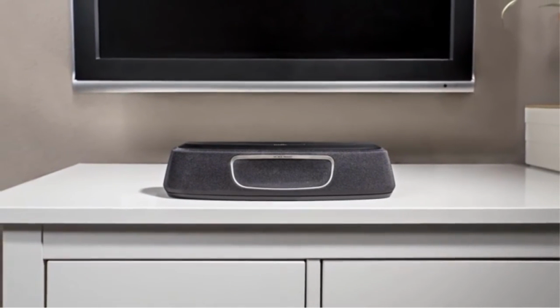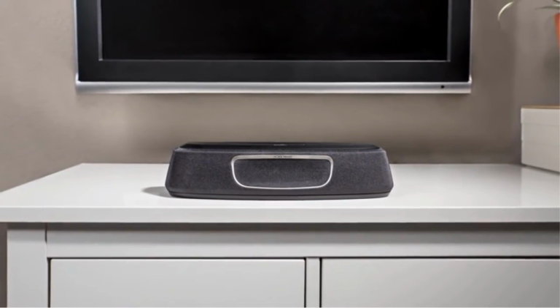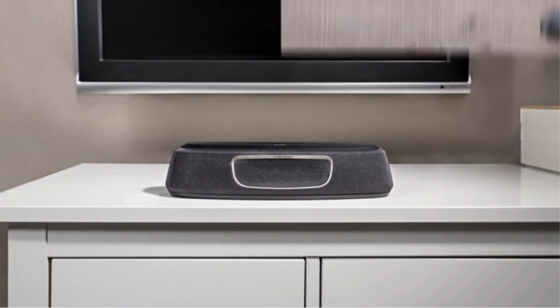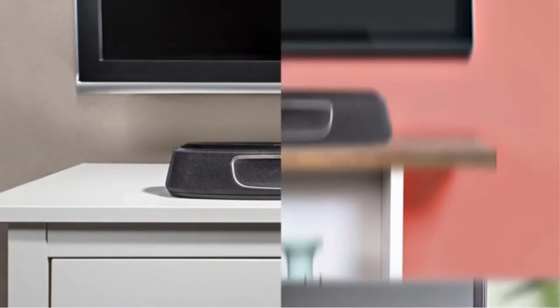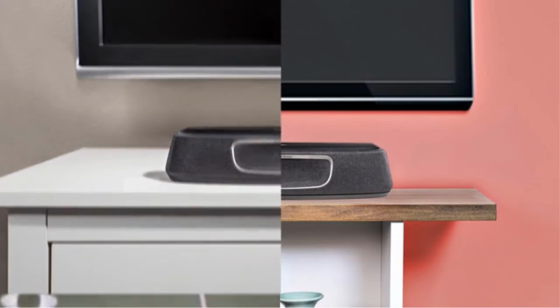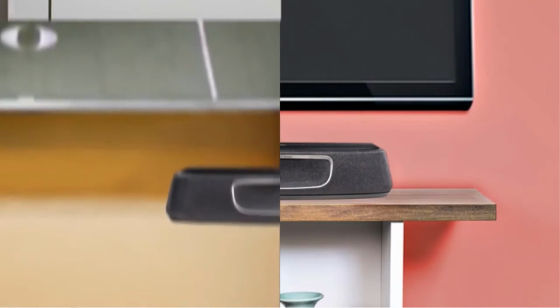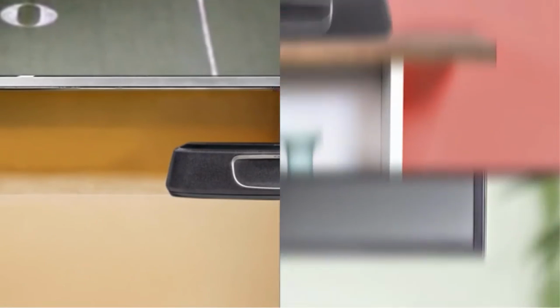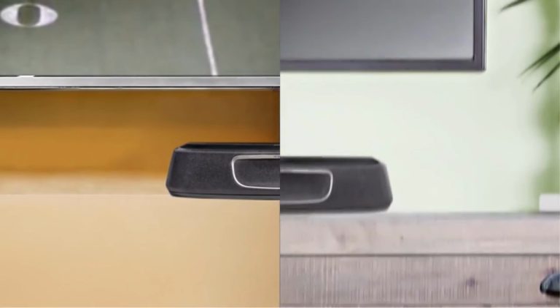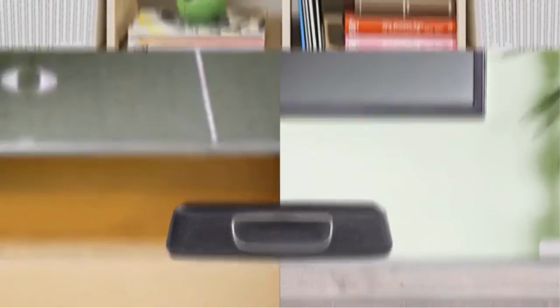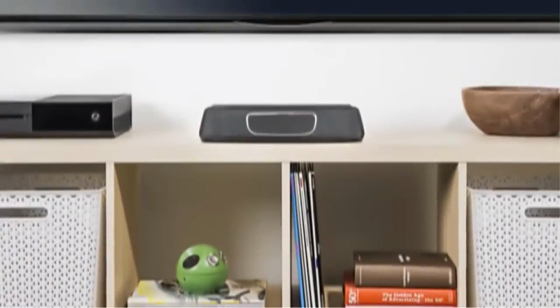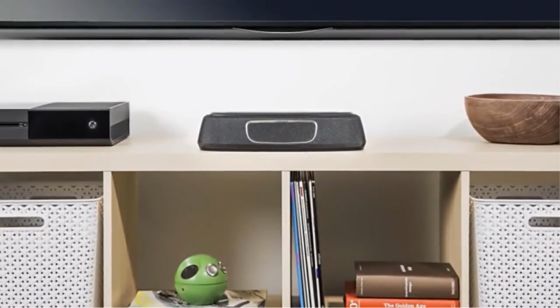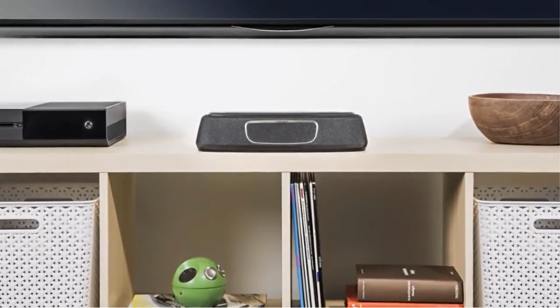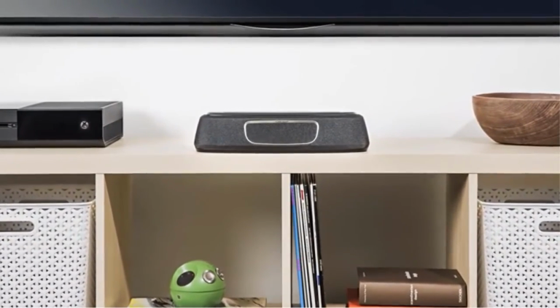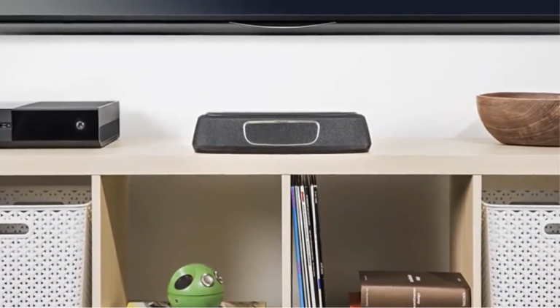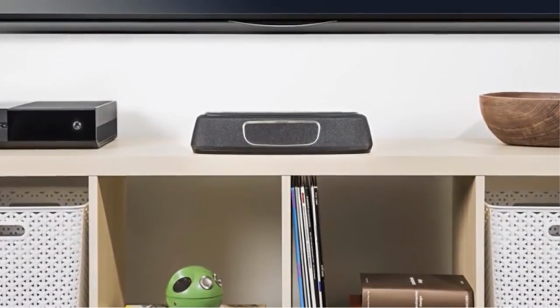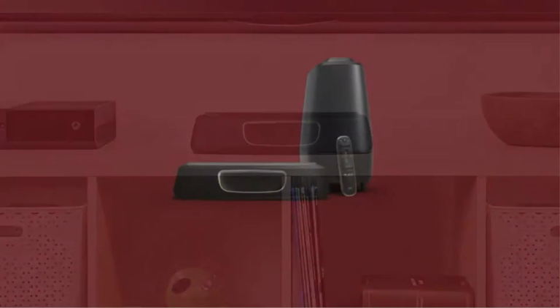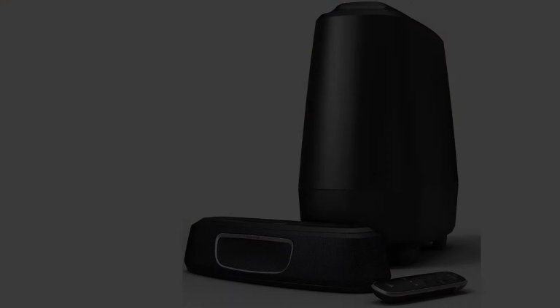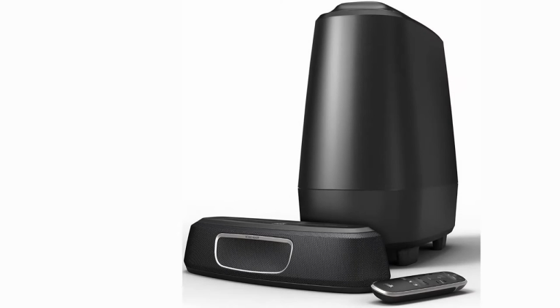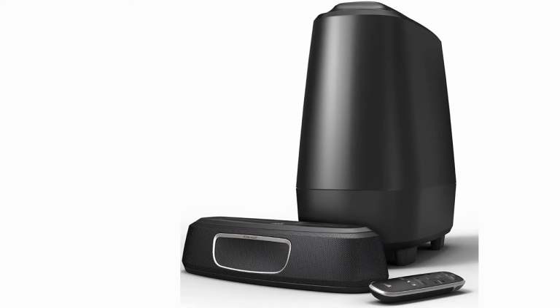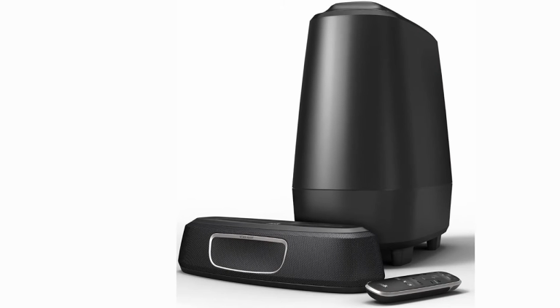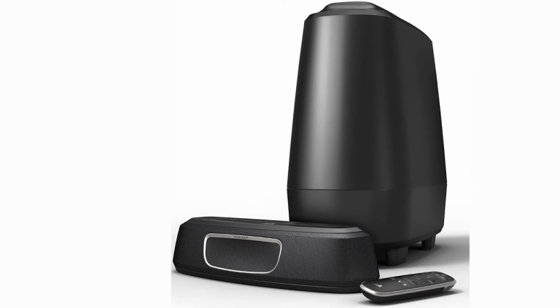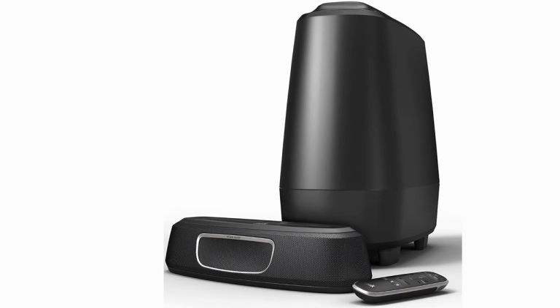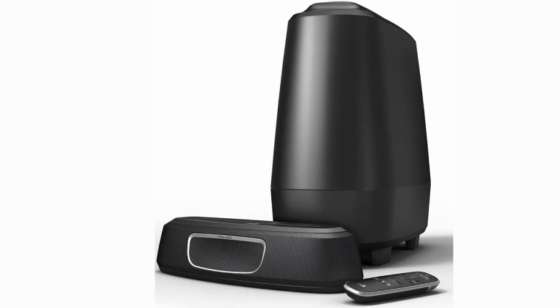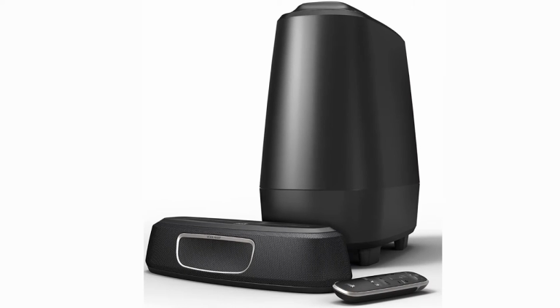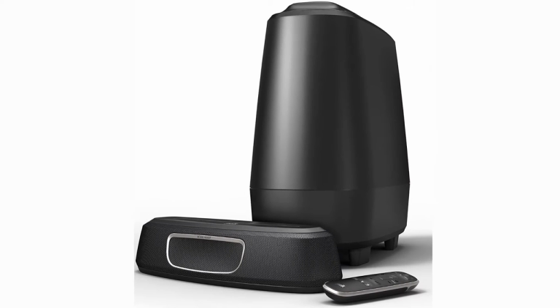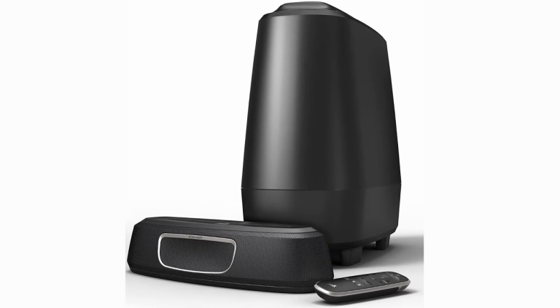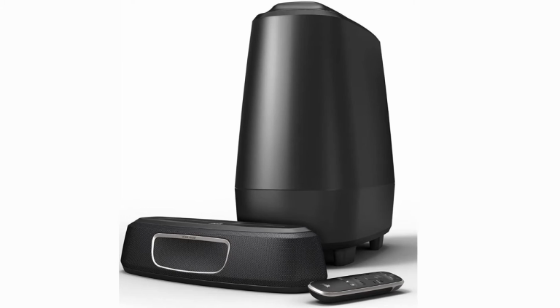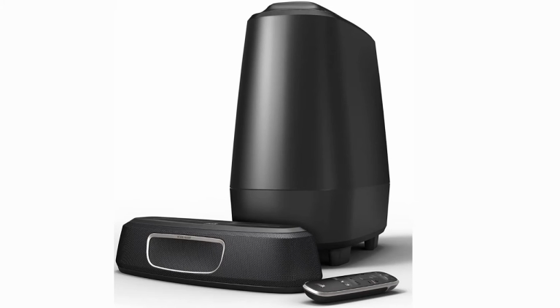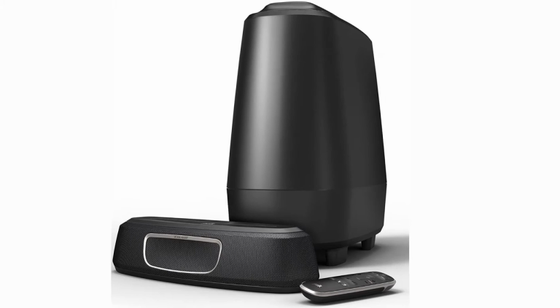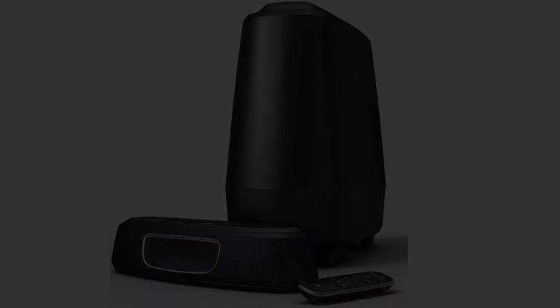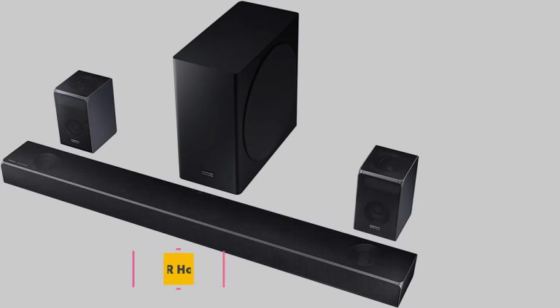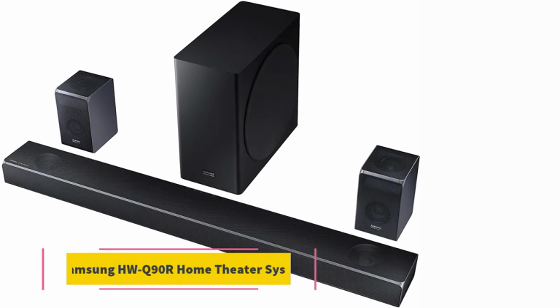Unfortunately, you're a bit limited with the single HDMI port, but if you're looking for something compact, you might not need more than that. If you're looking for powerful, cinema quality audio in an affordable and compact package.